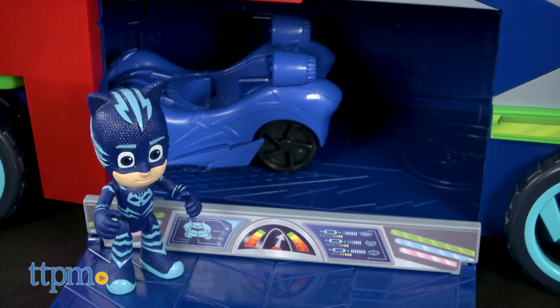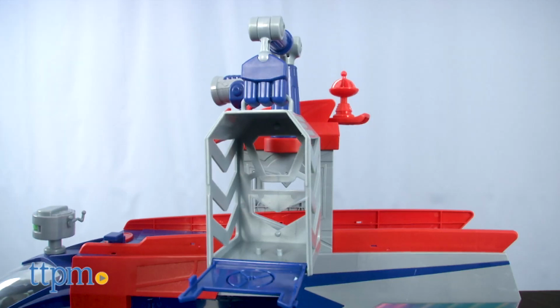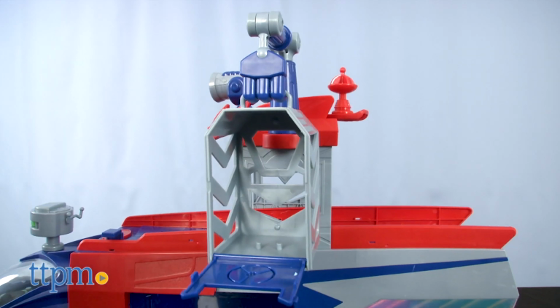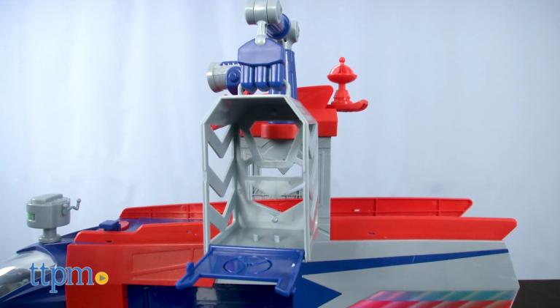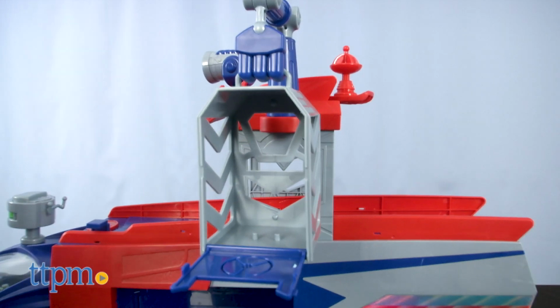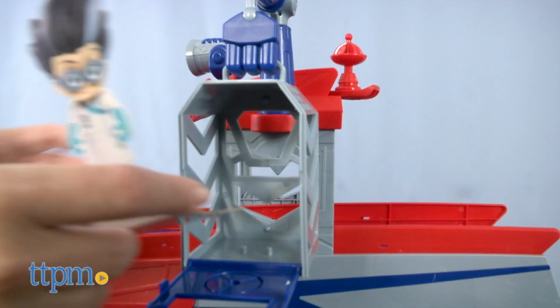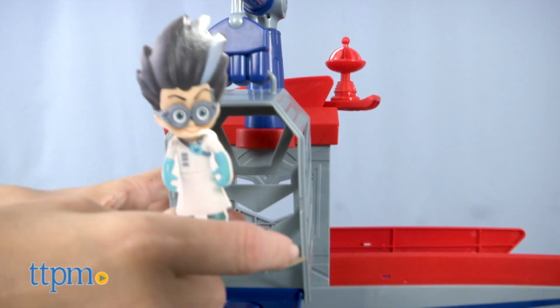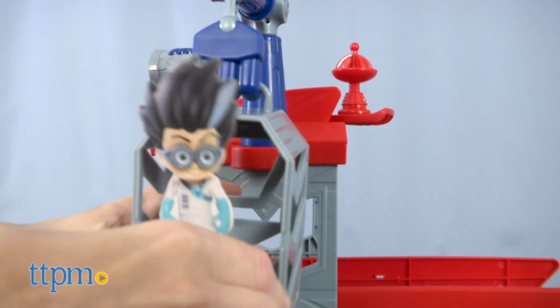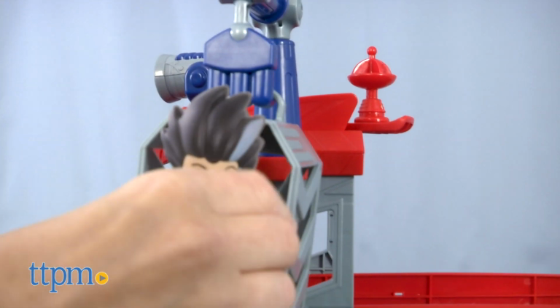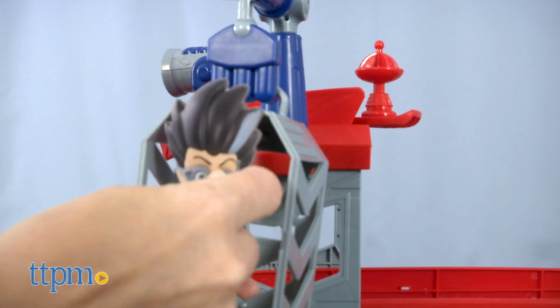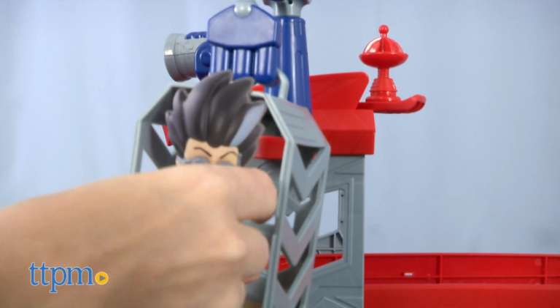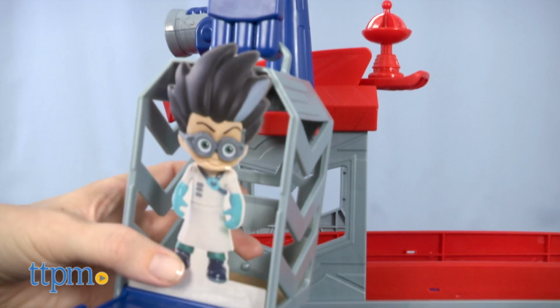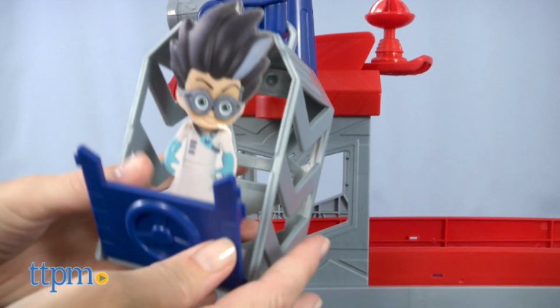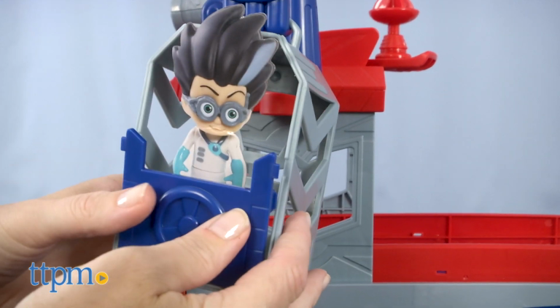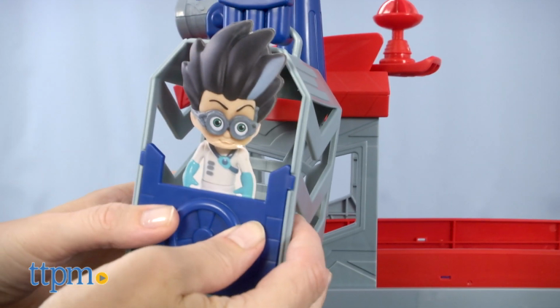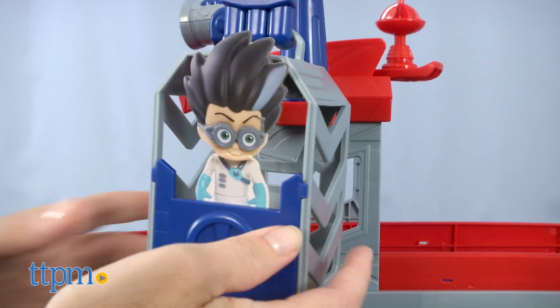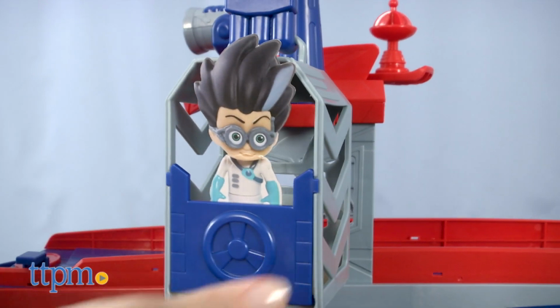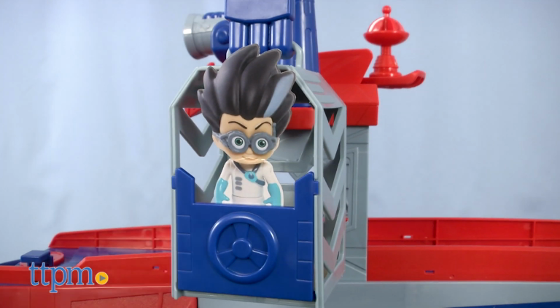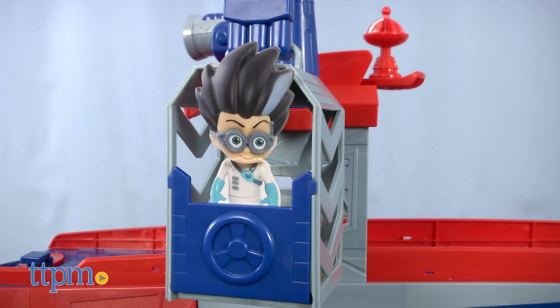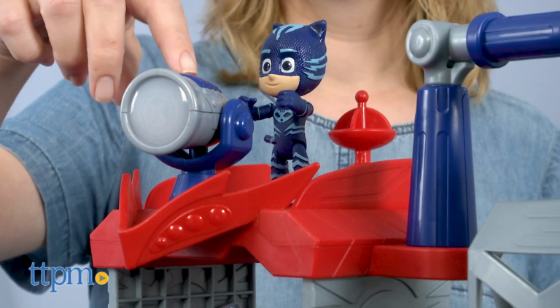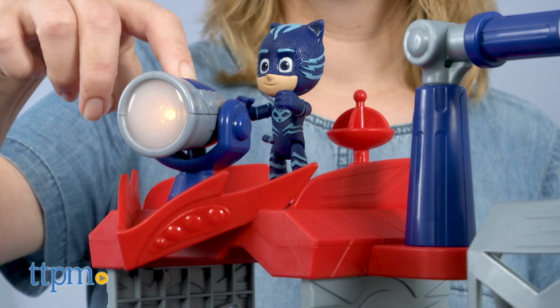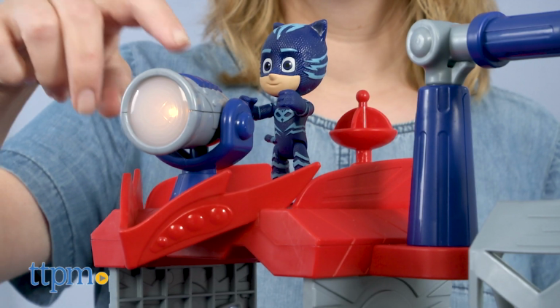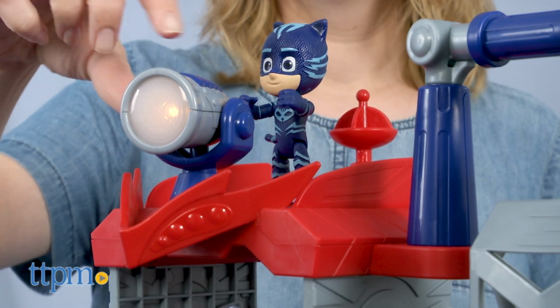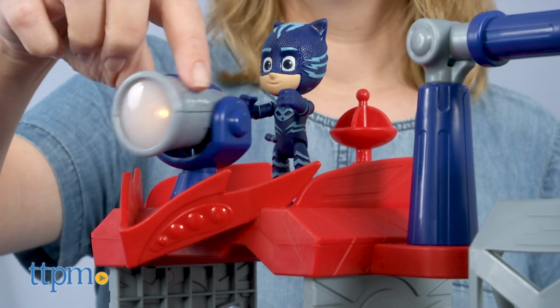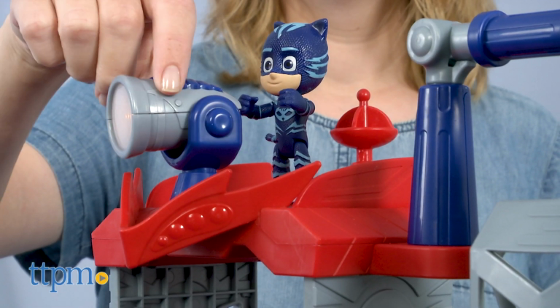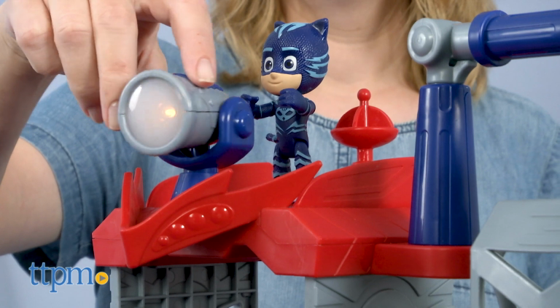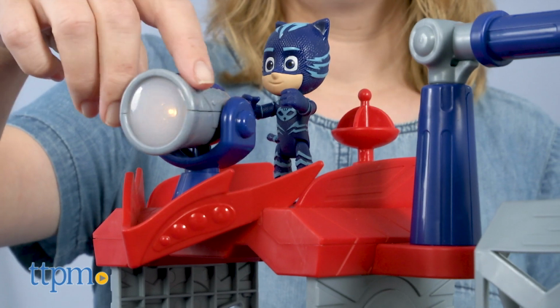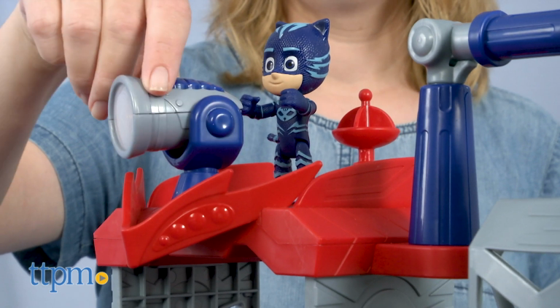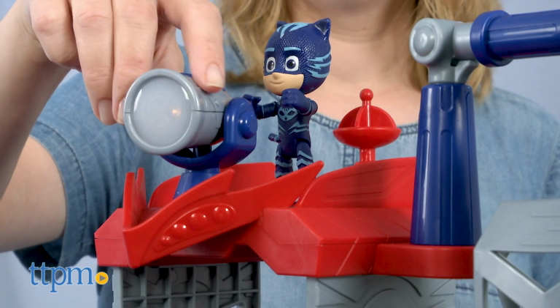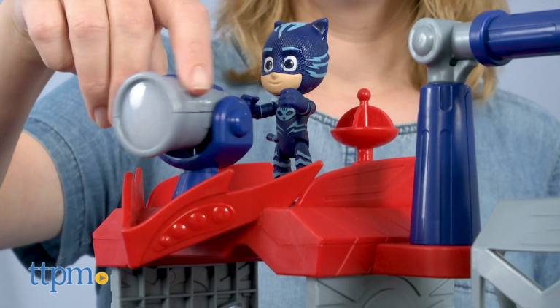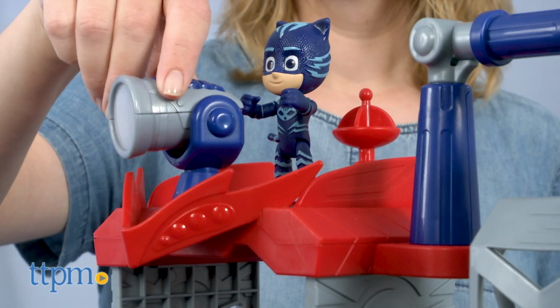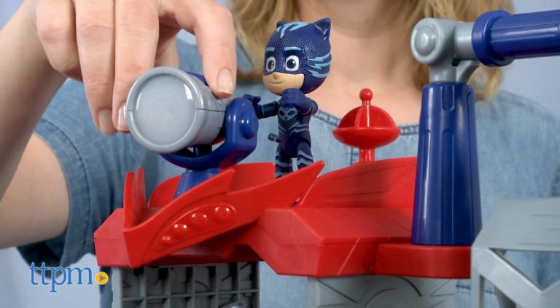PJ Masks fans ages 3 and up will think this is the ultimate vehicle. I love that there's space for all the superheroes and their vehicles. Which PJ Masks character do you like most — Catboy, Gekko, or Owlette? Leave me a comment and let me know.